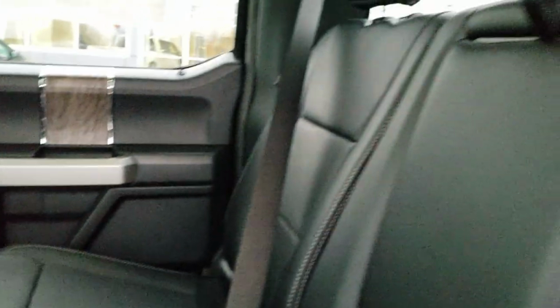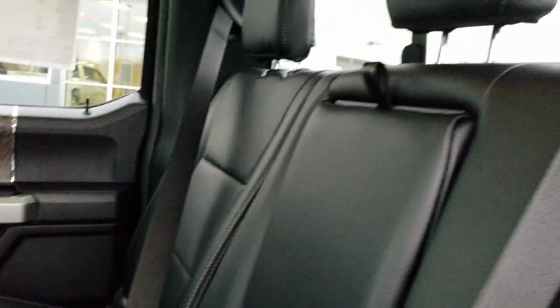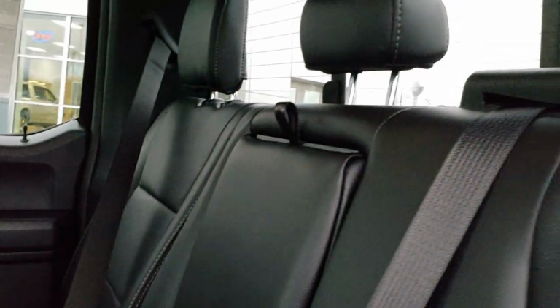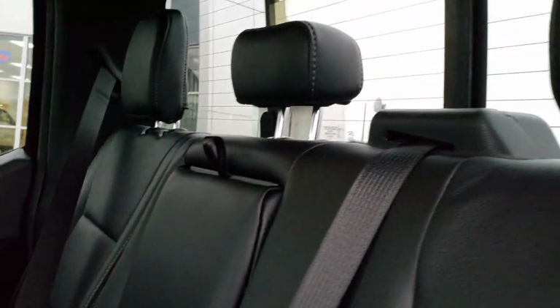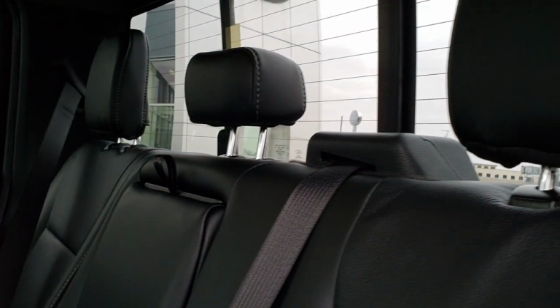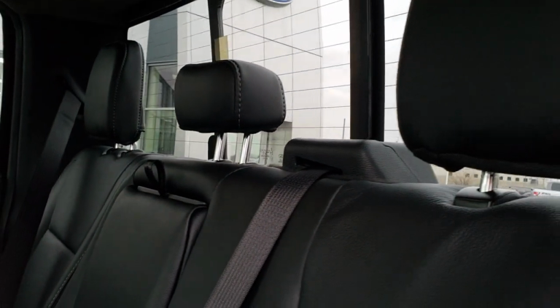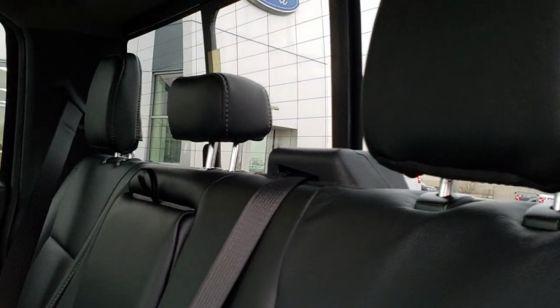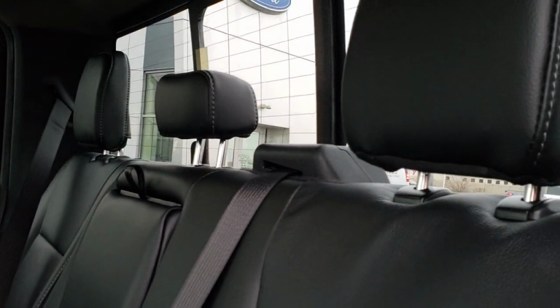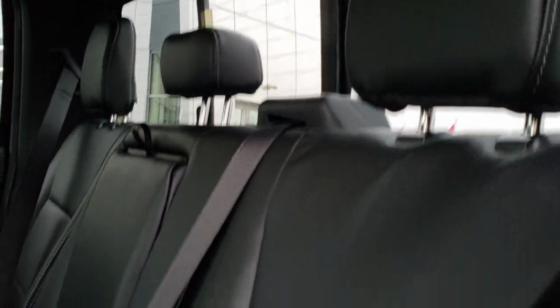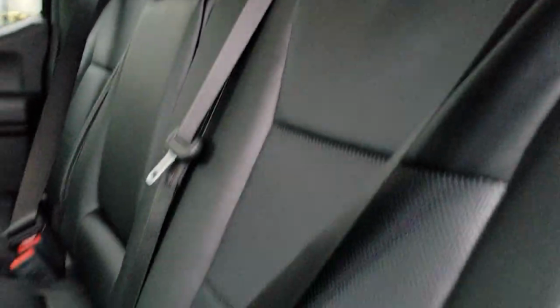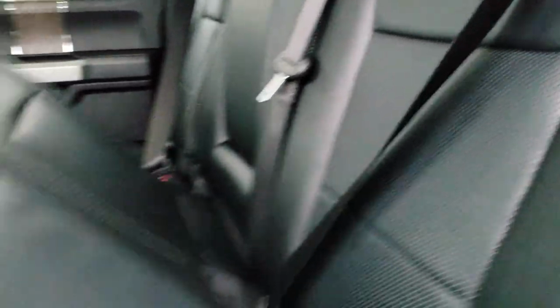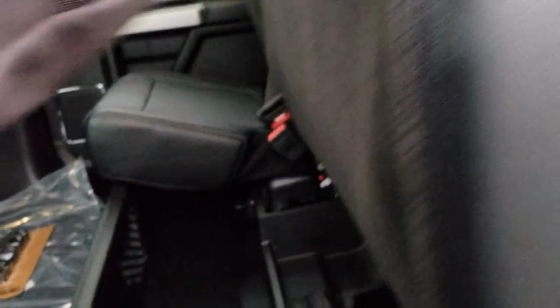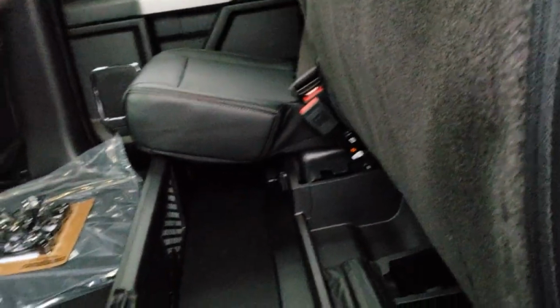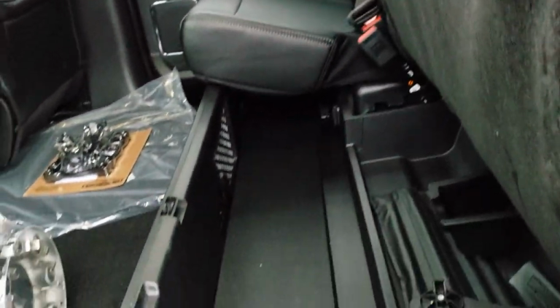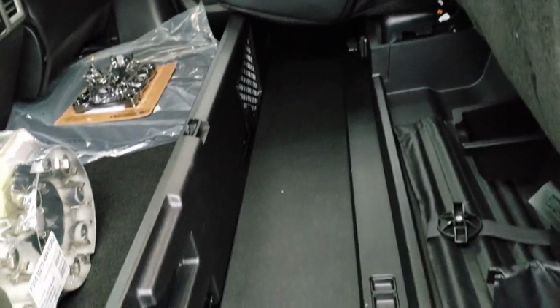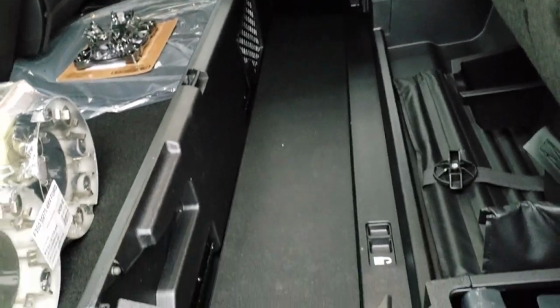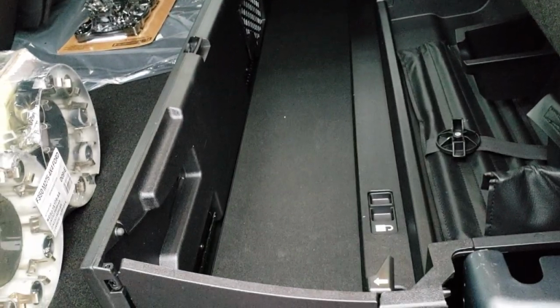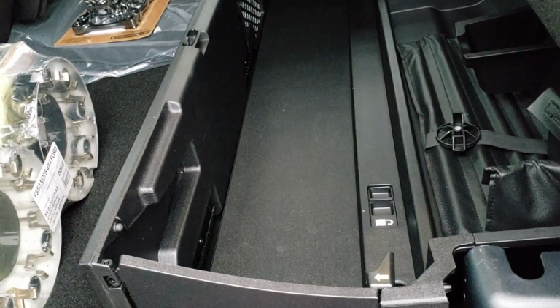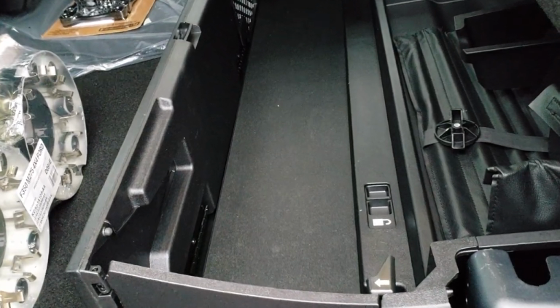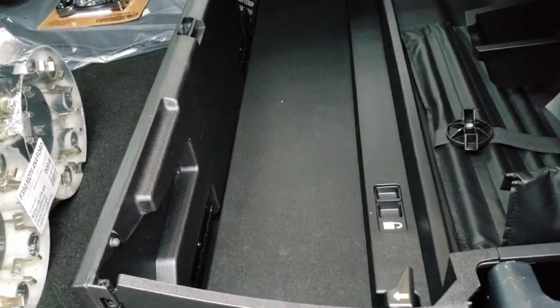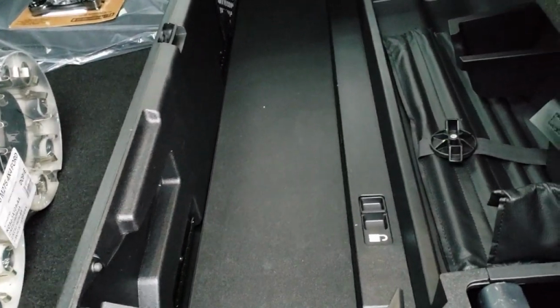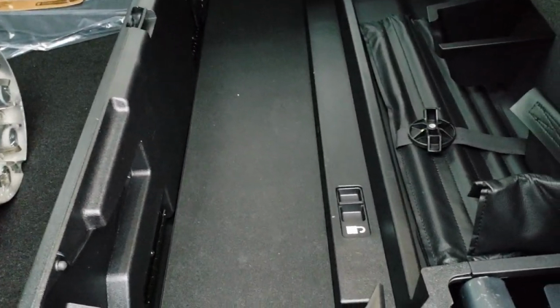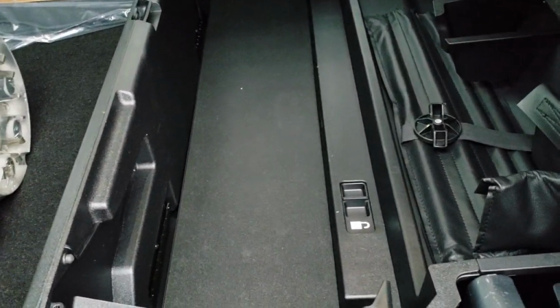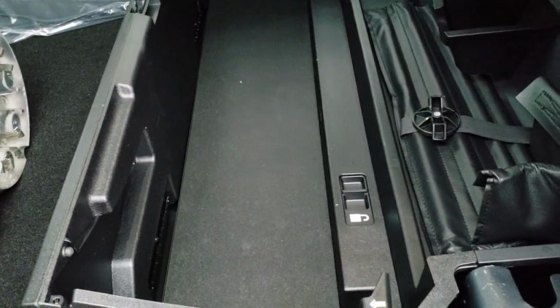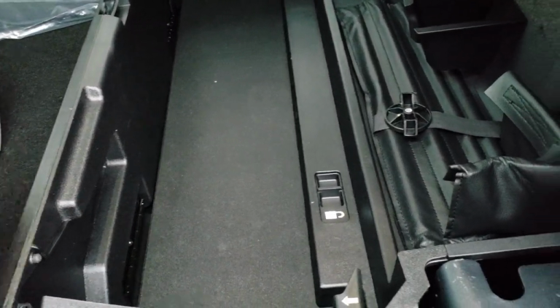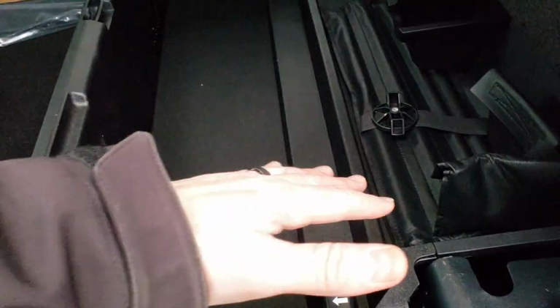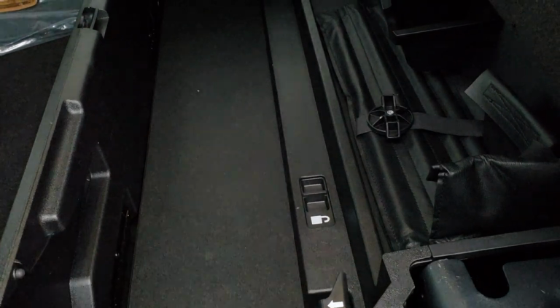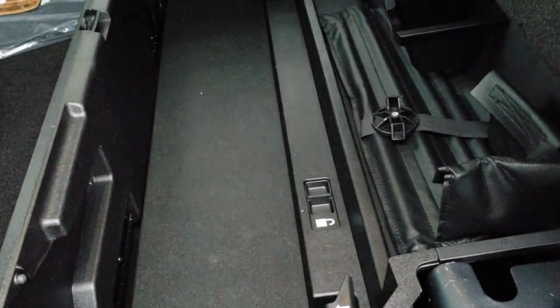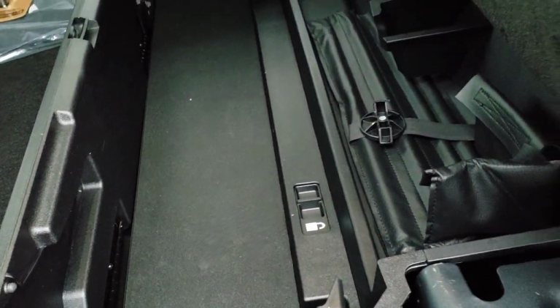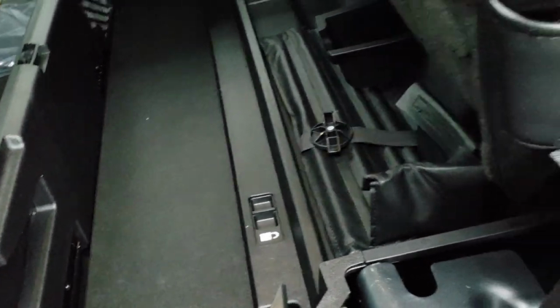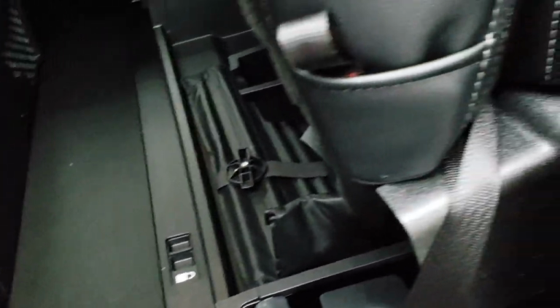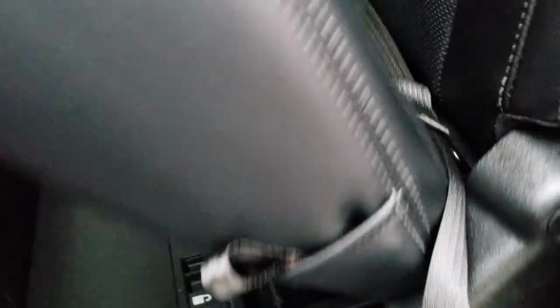Finally, we have the power sliding rear window with the built-in rear defrost. These seats fold up and there's a storage container back here that collapses down as well if you don't want it up.